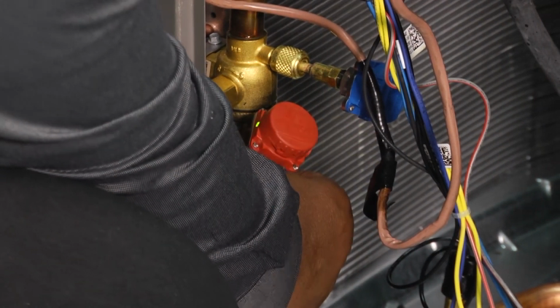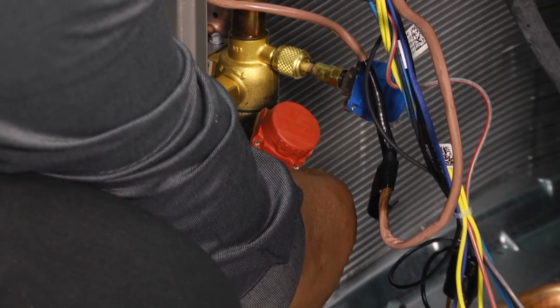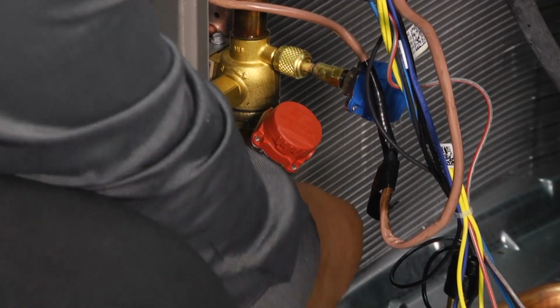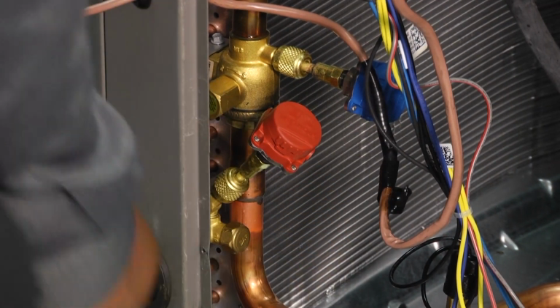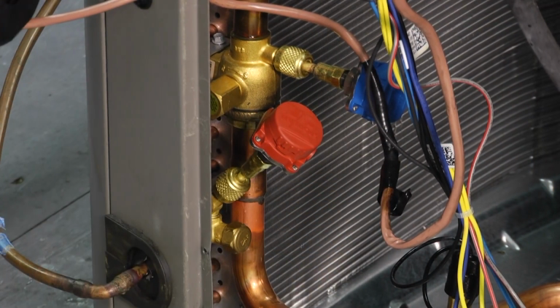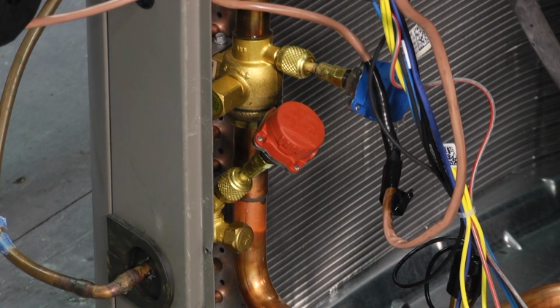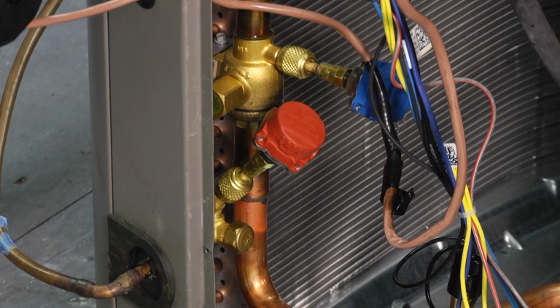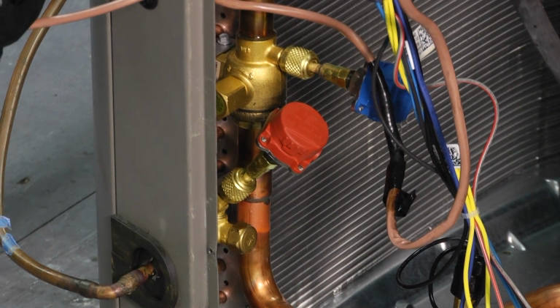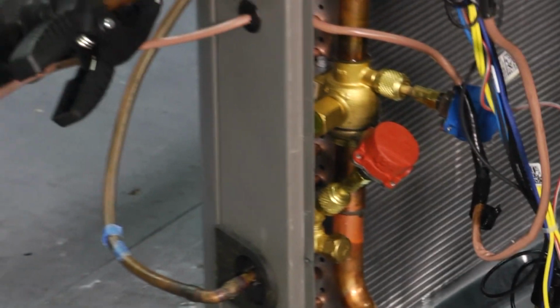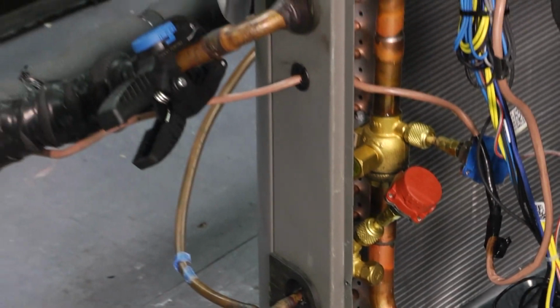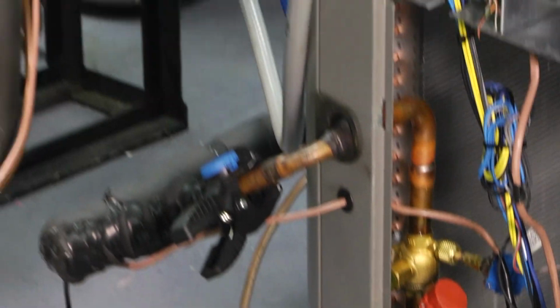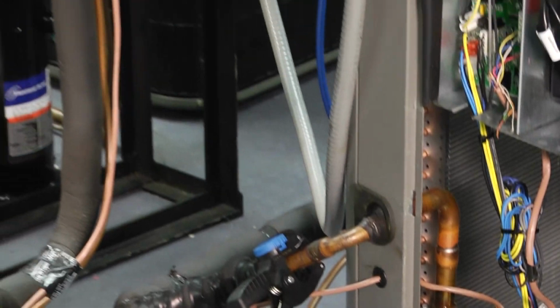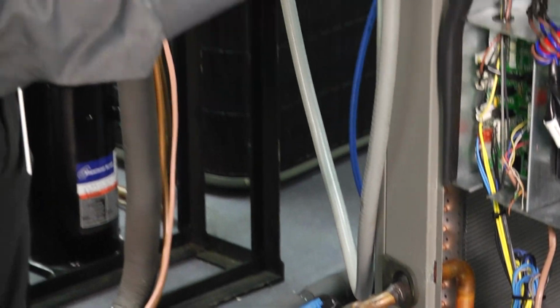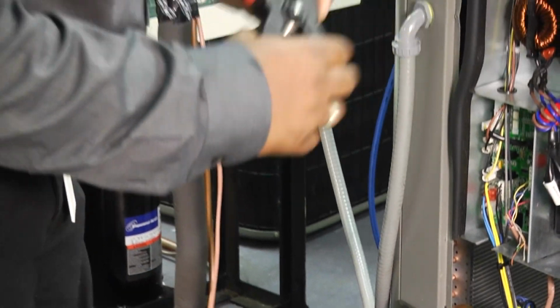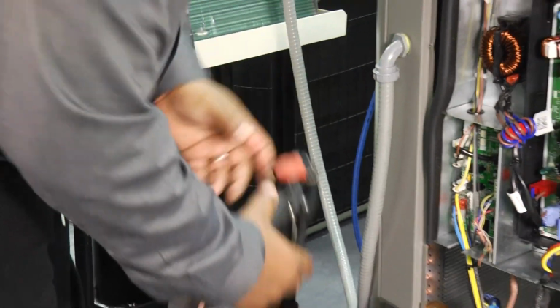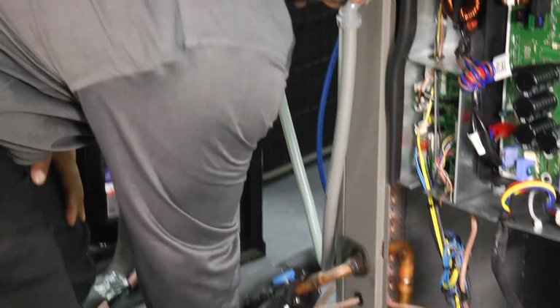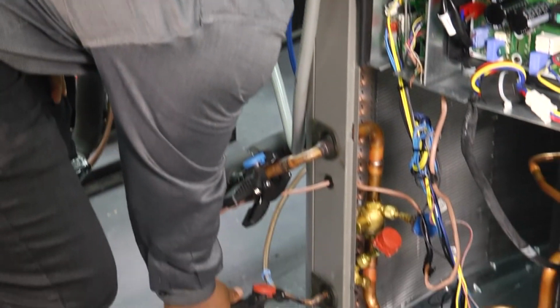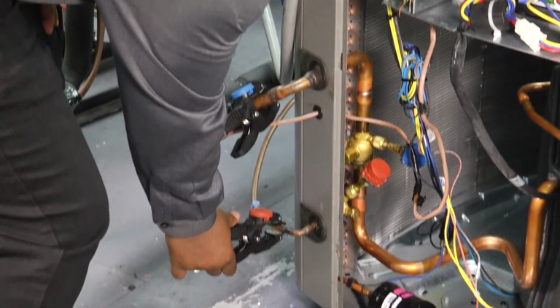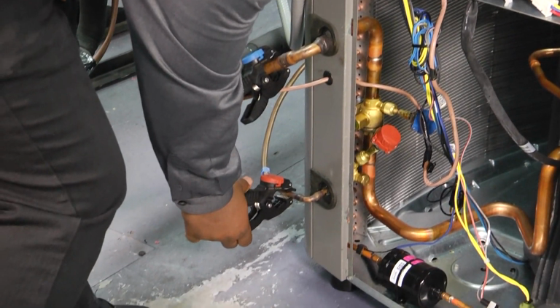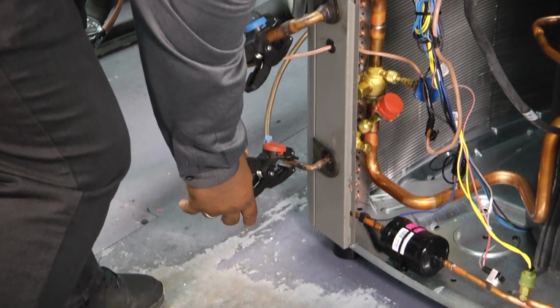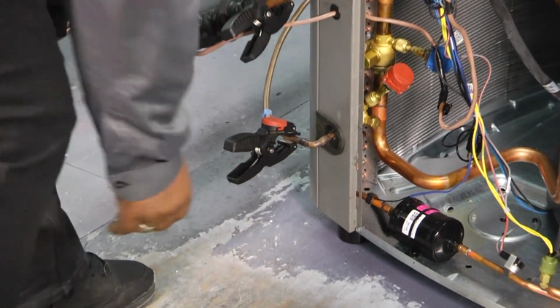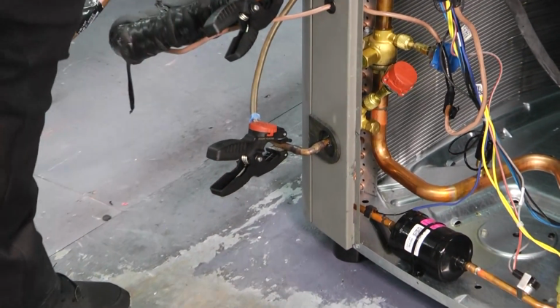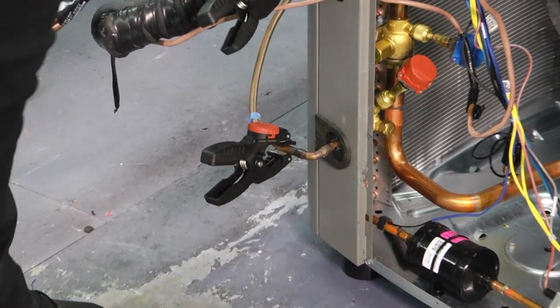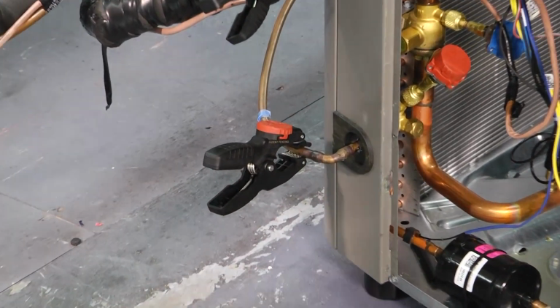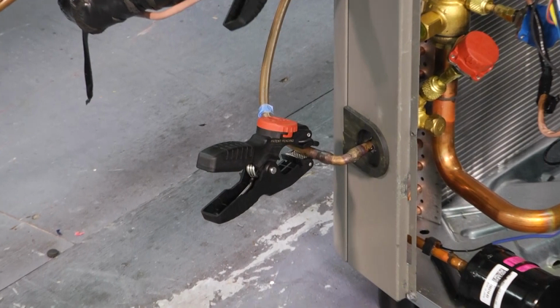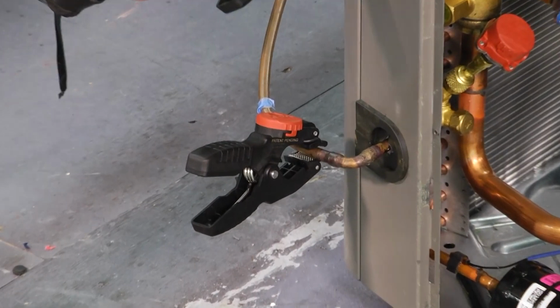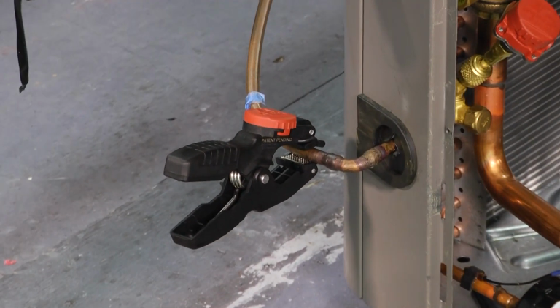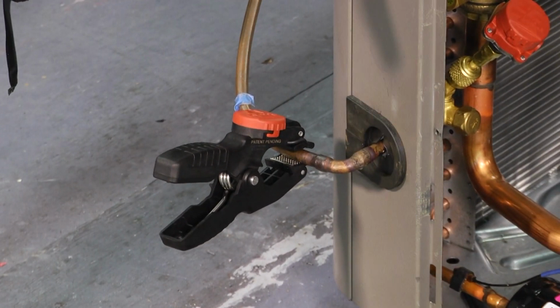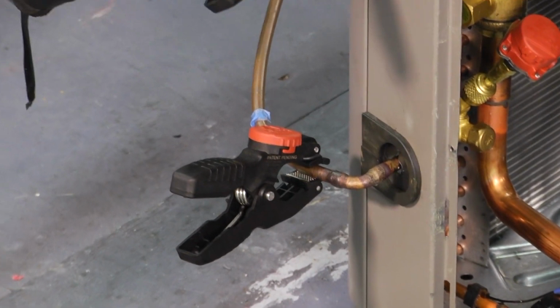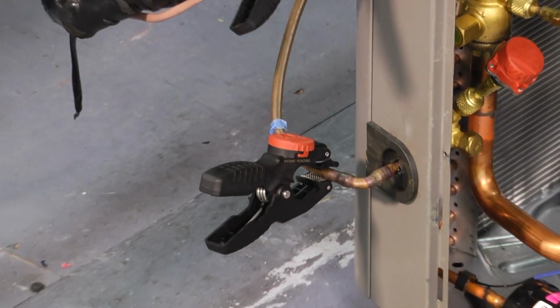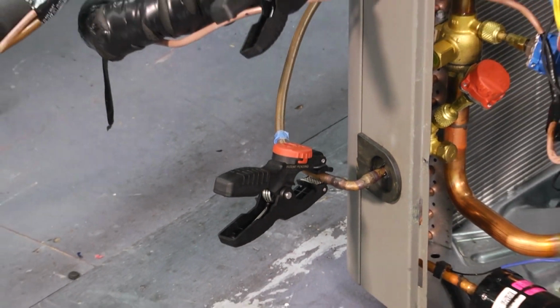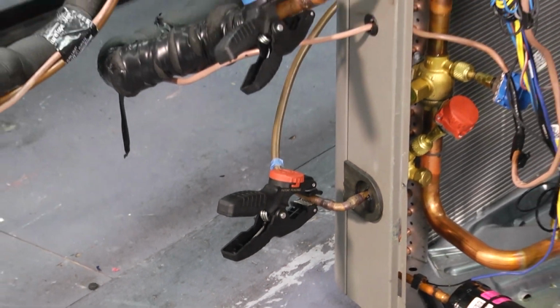That lets you know you're ready to pair up. Do the same thing for the temperature clamp. Once you do that you're all ready to go. Take that and then we'll go to the phone.